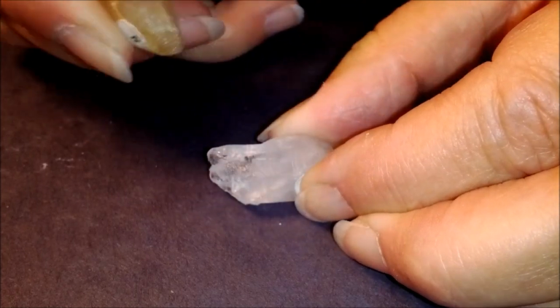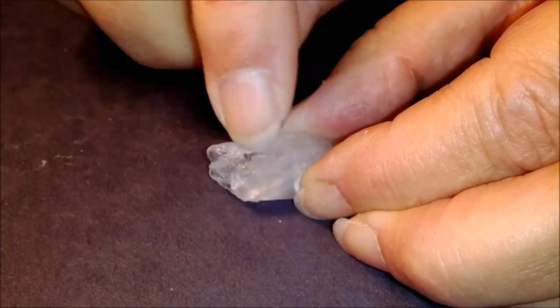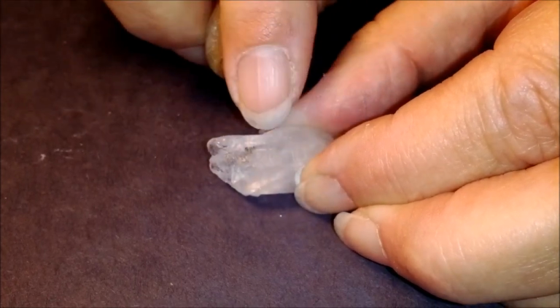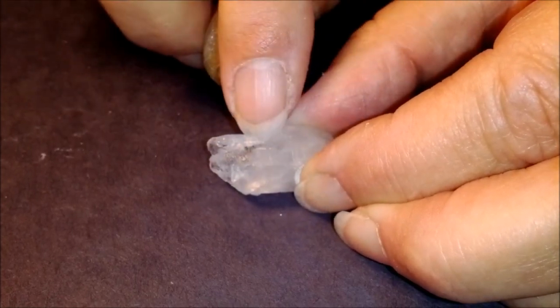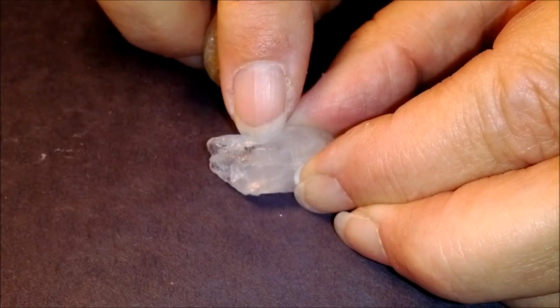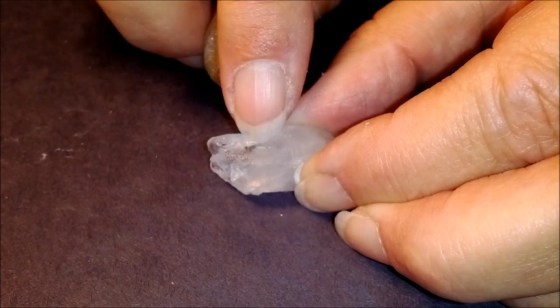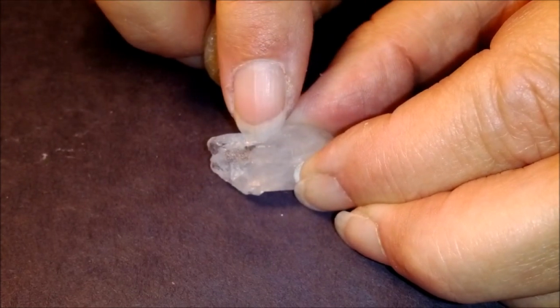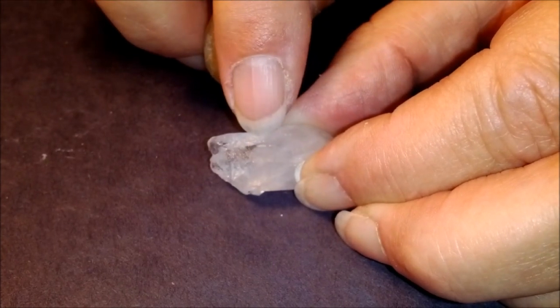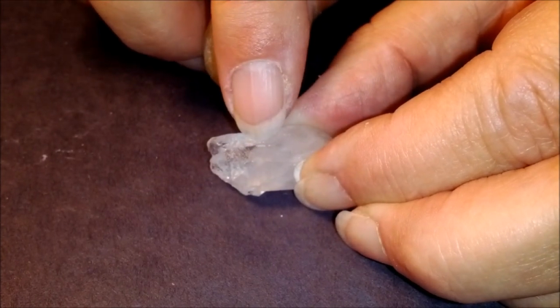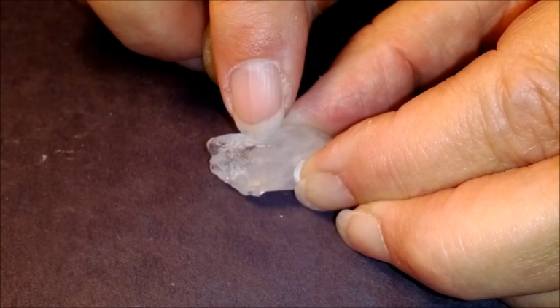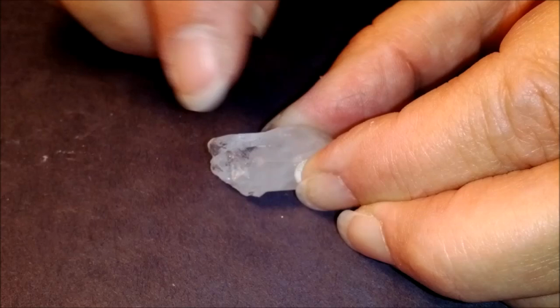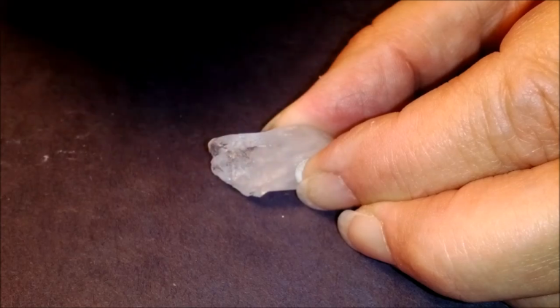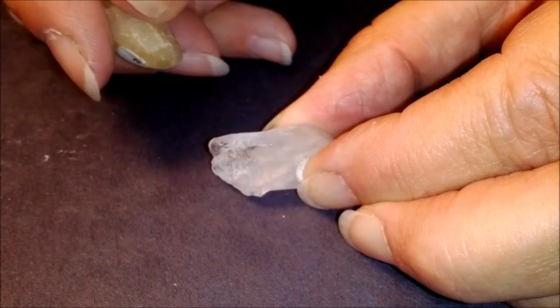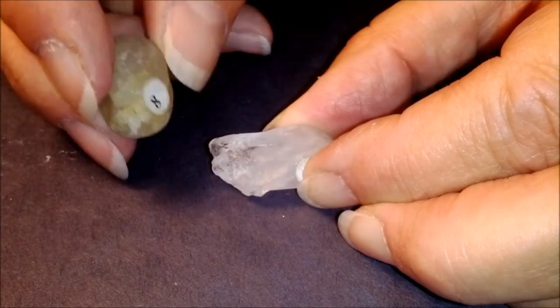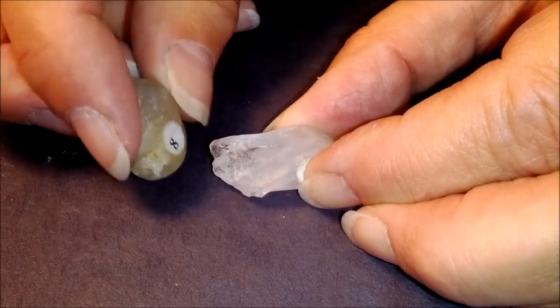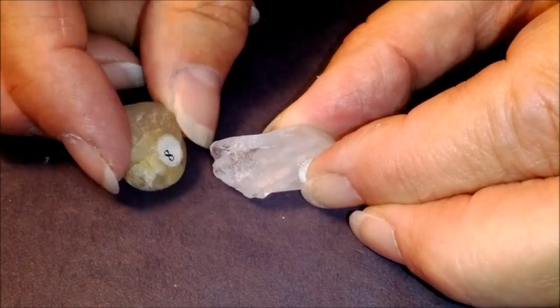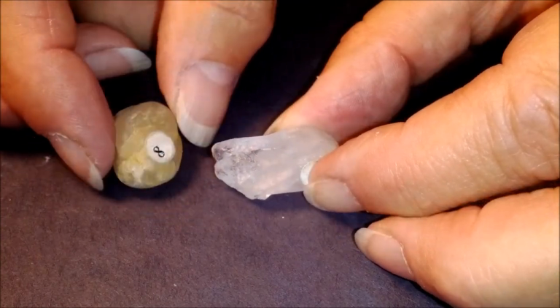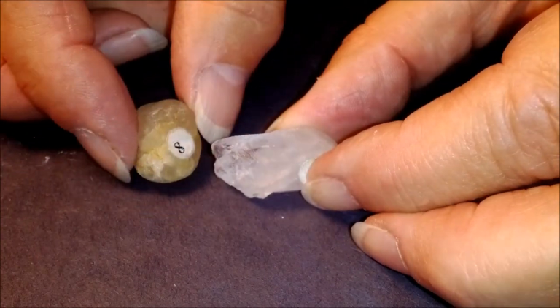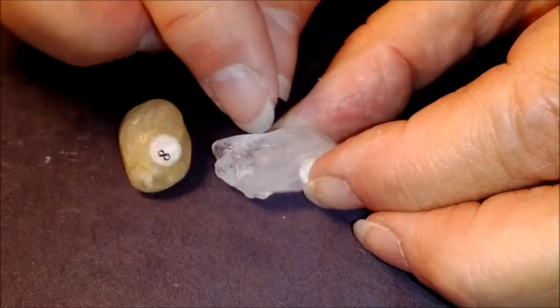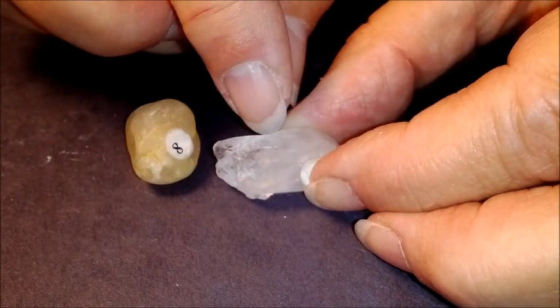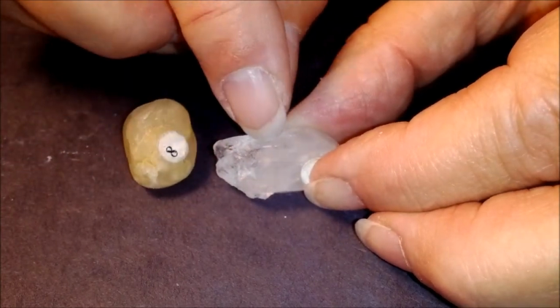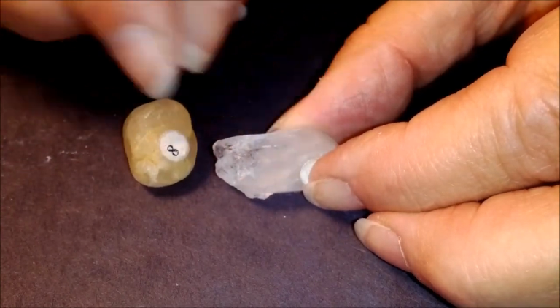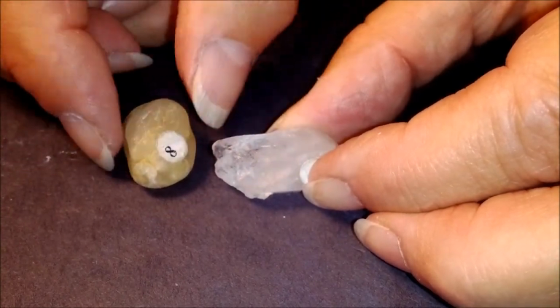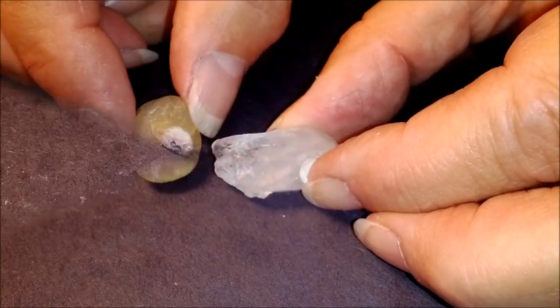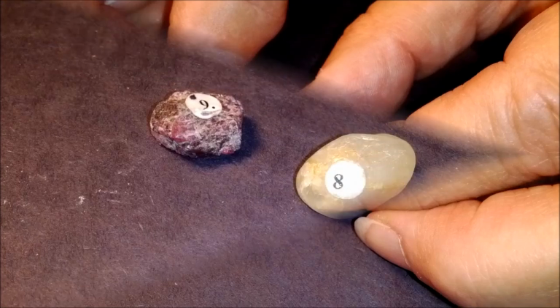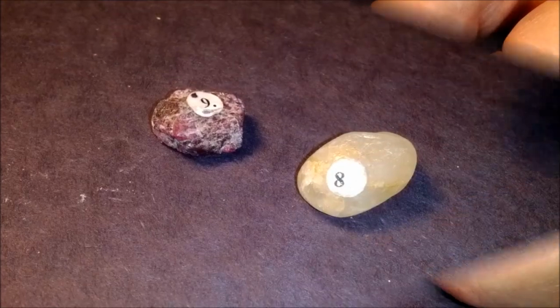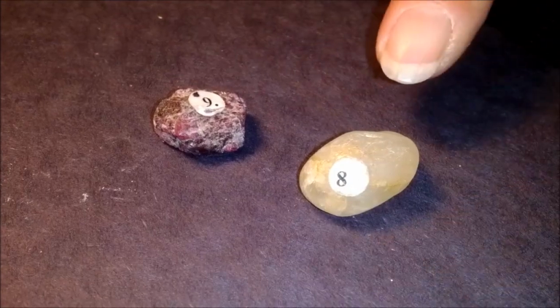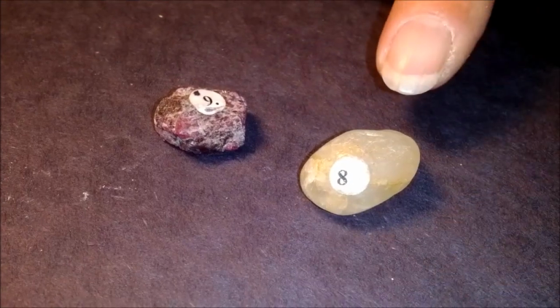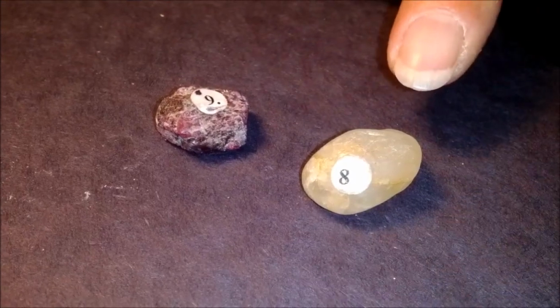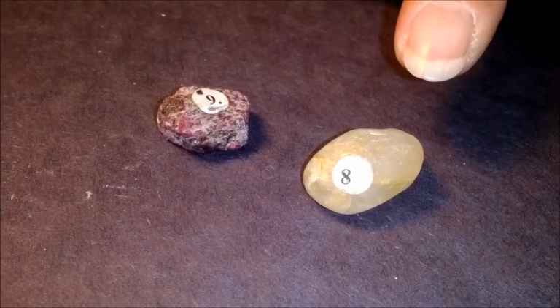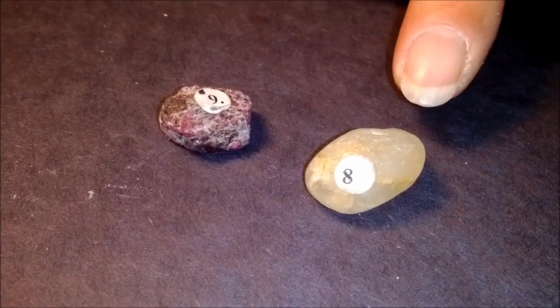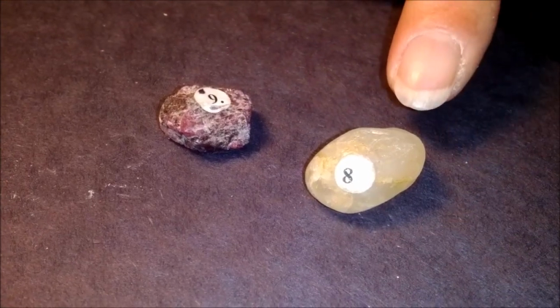There it is — you can see the scratch right there. As we get harder, they are harder to scratch, so we're not going to get as easy a scratch as we did before. Number eight, again, was the topaz.